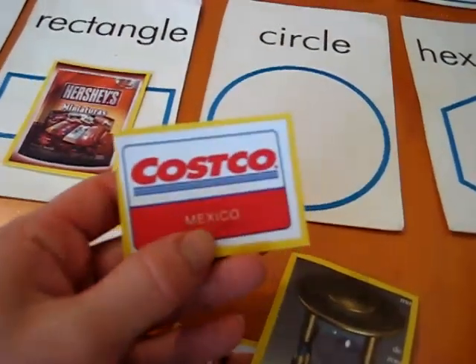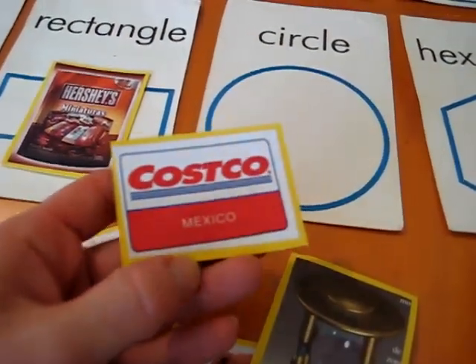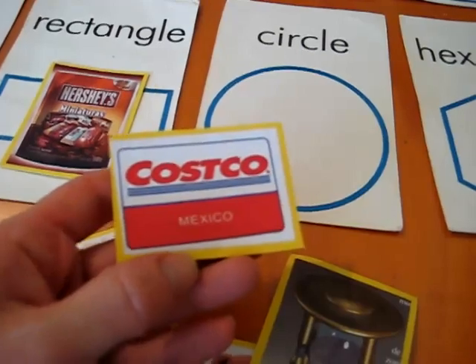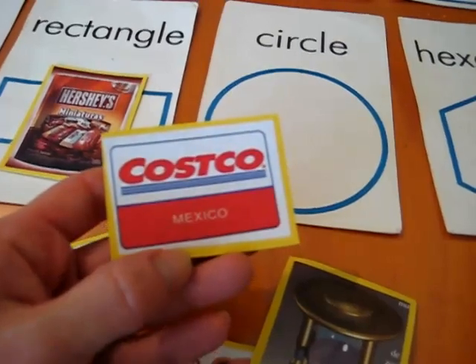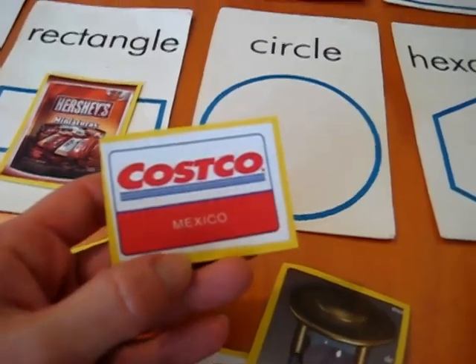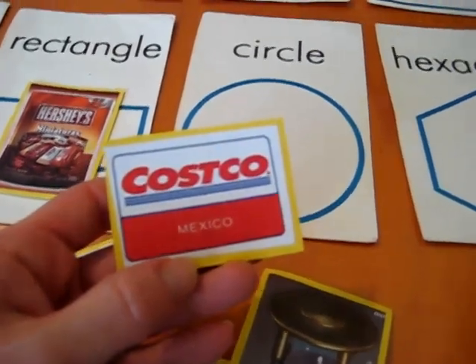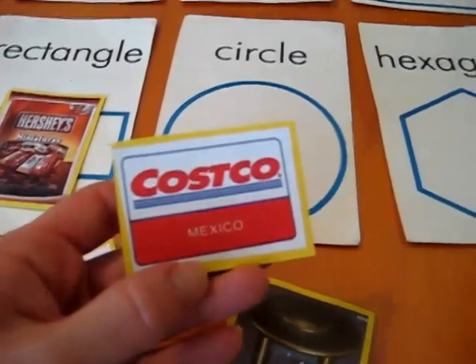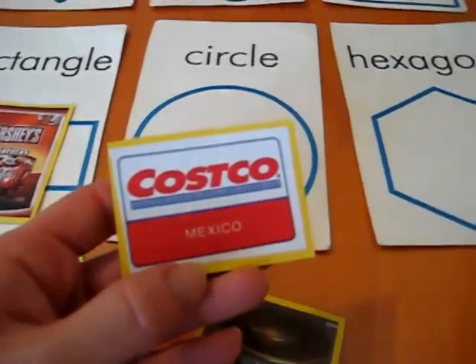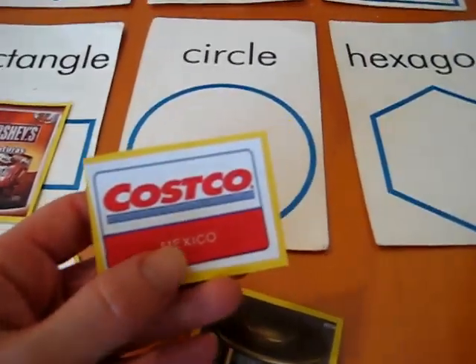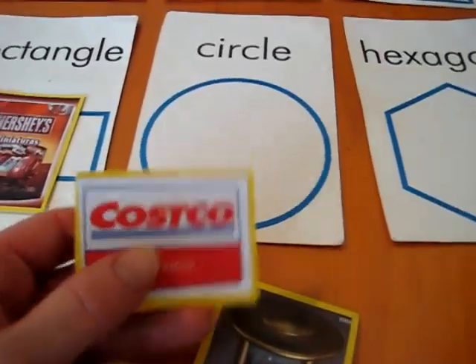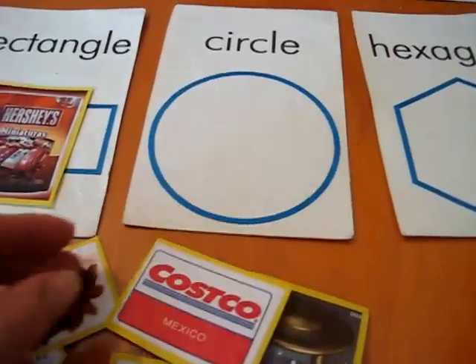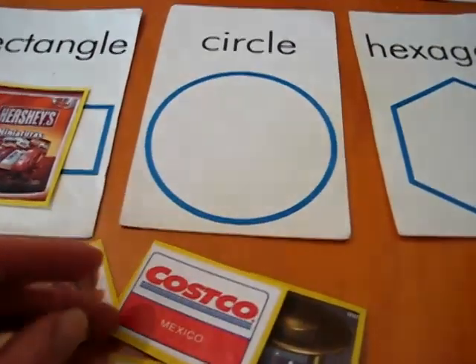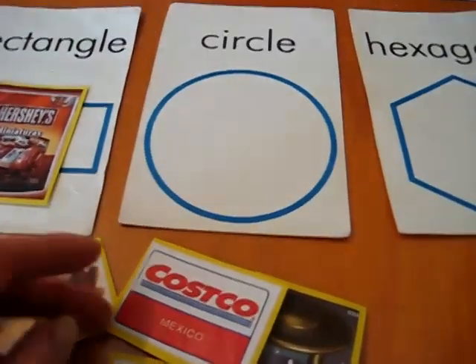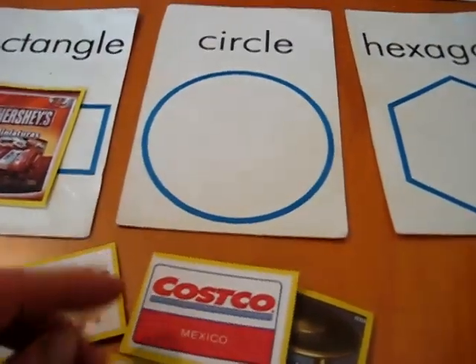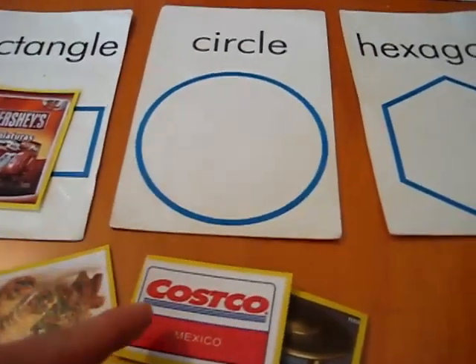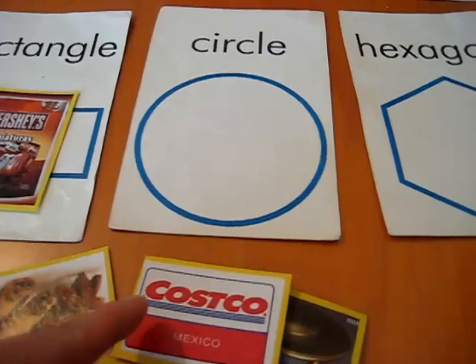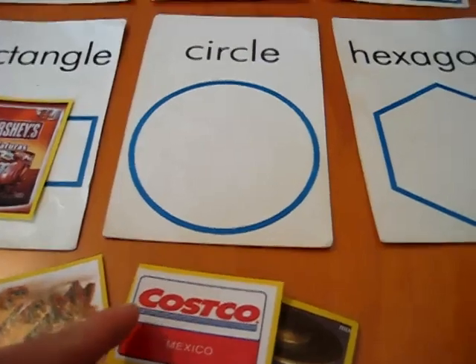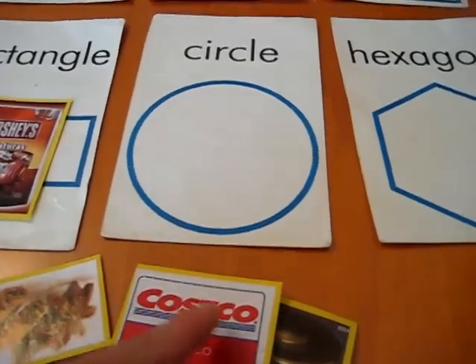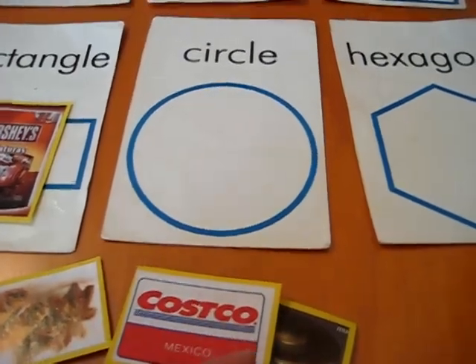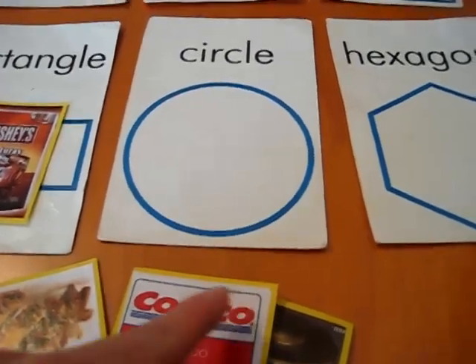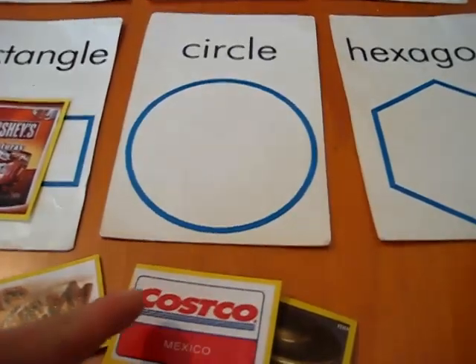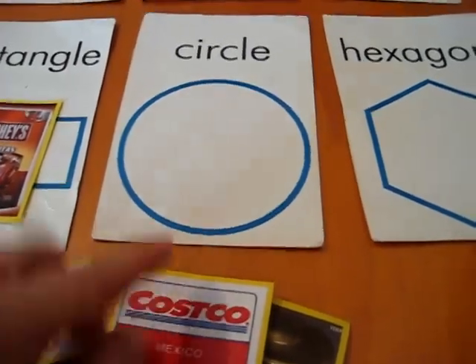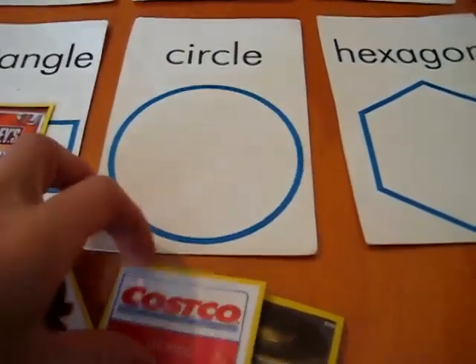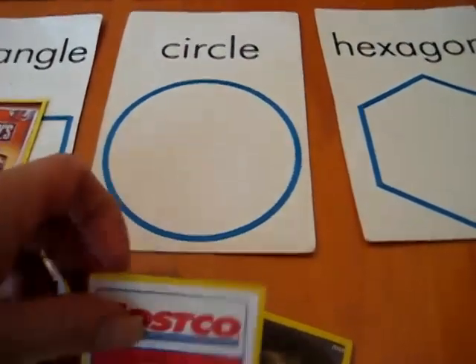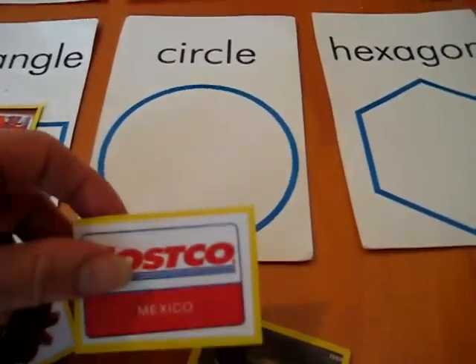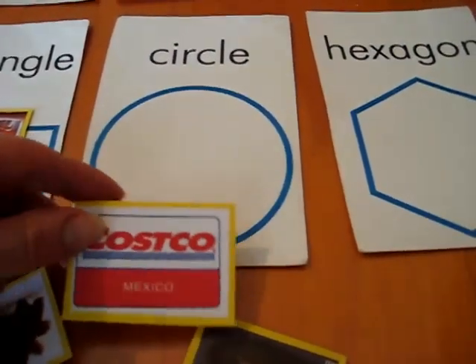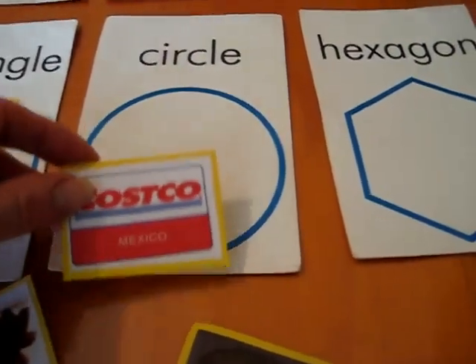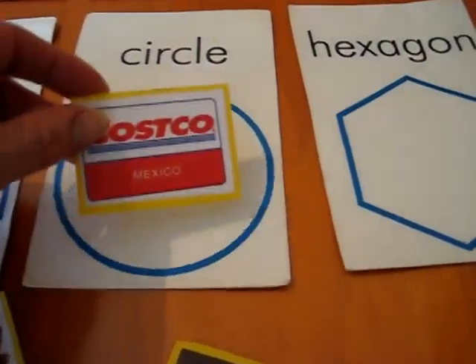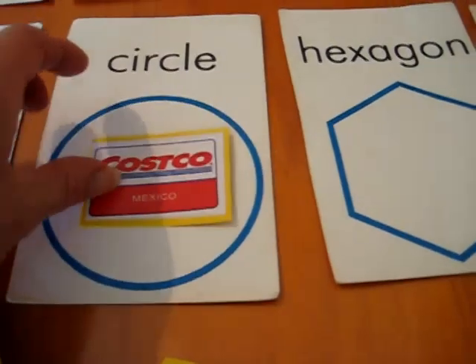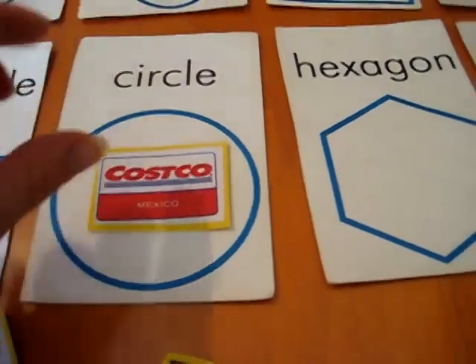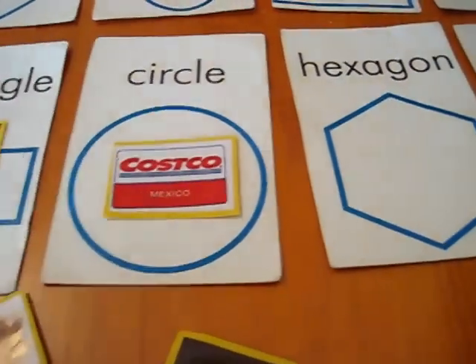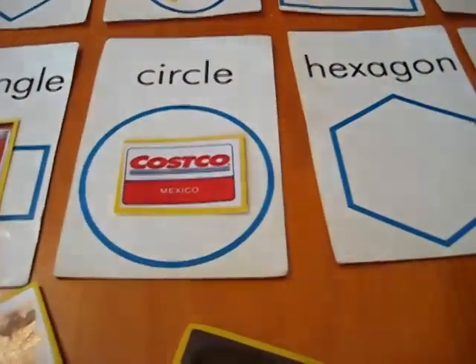Here's a Costco card, also from the magazine. He can choose — there's either rectangles or there's circles. He can choose whichever one he likes, and he puts it on the circles.